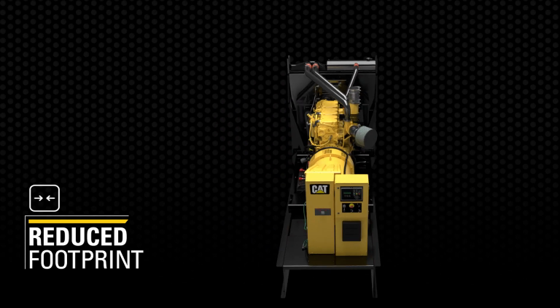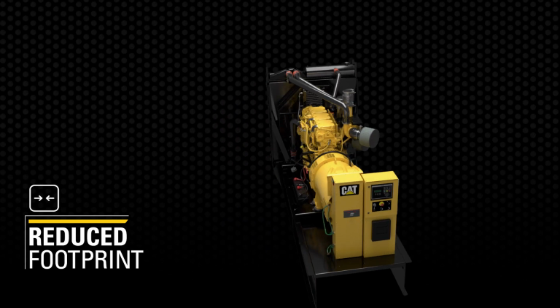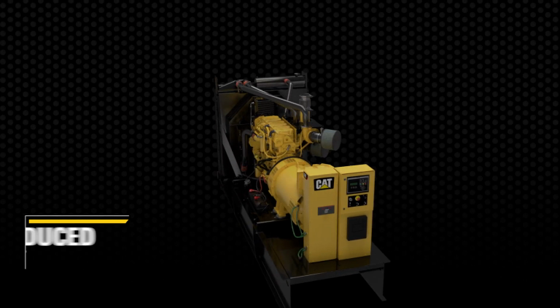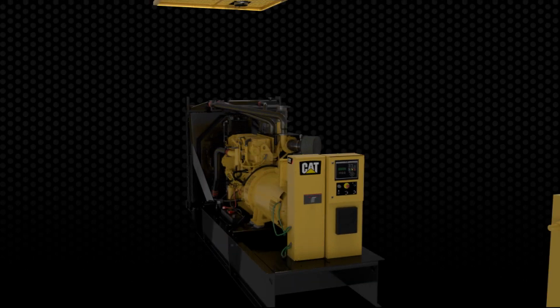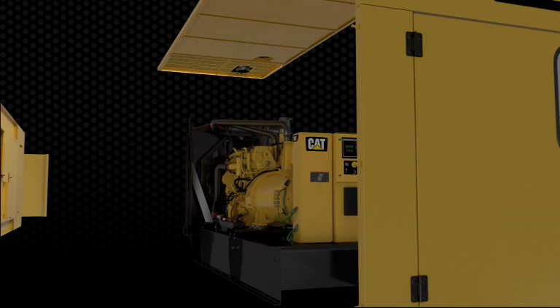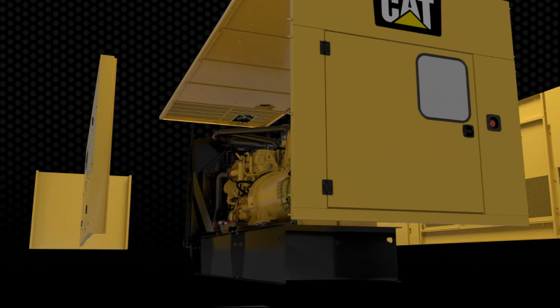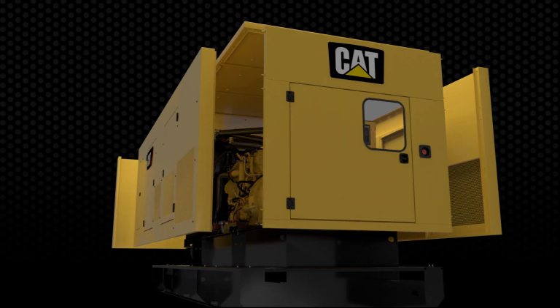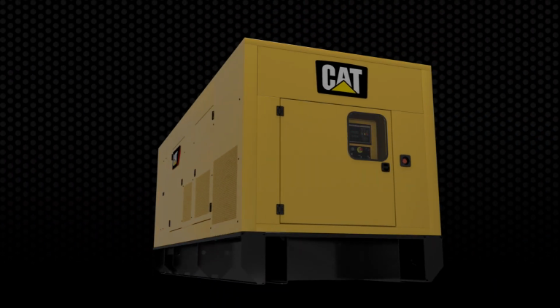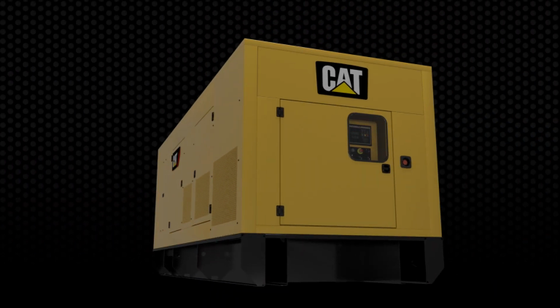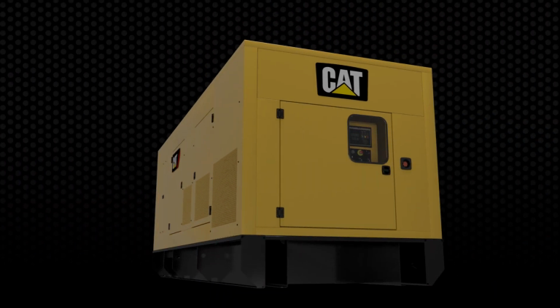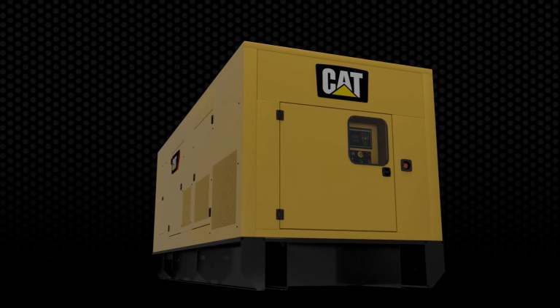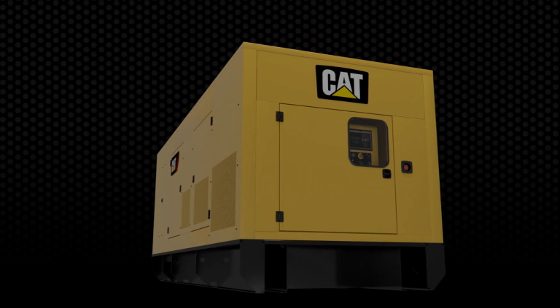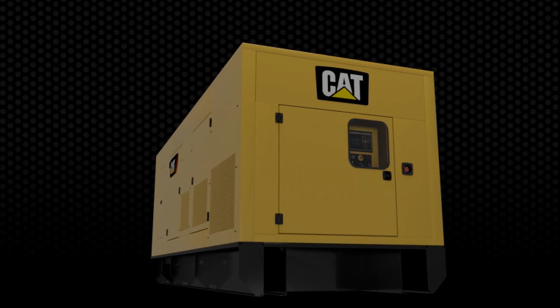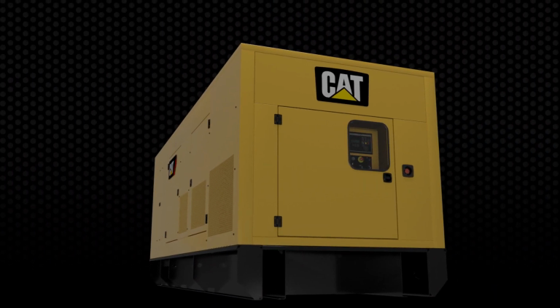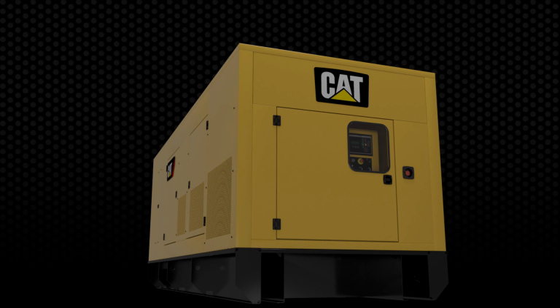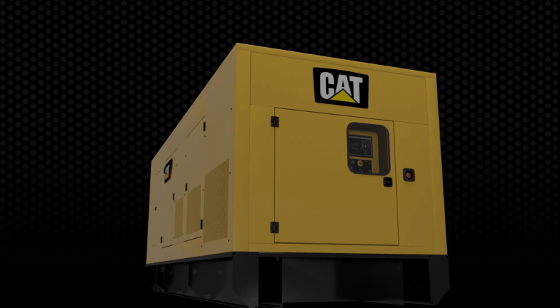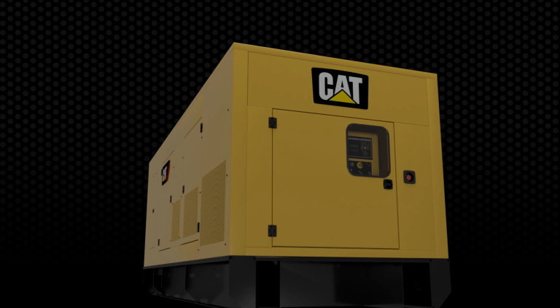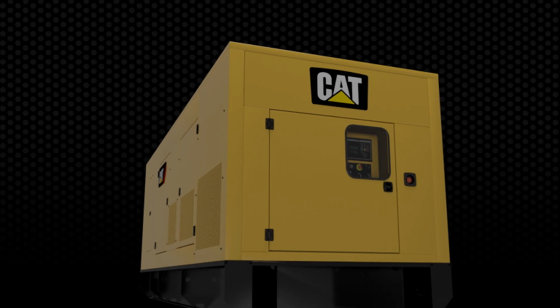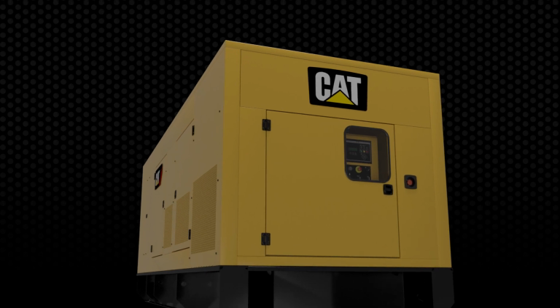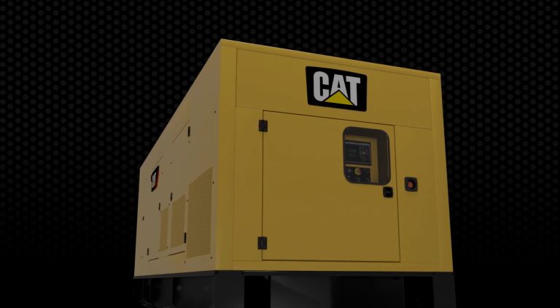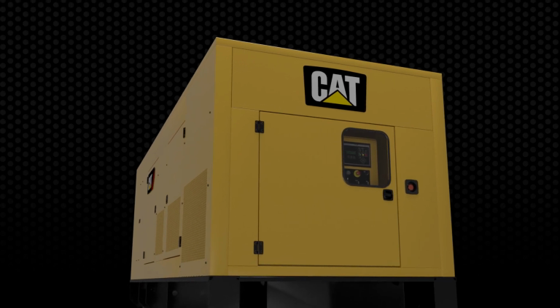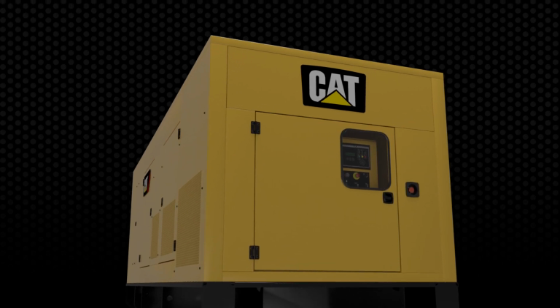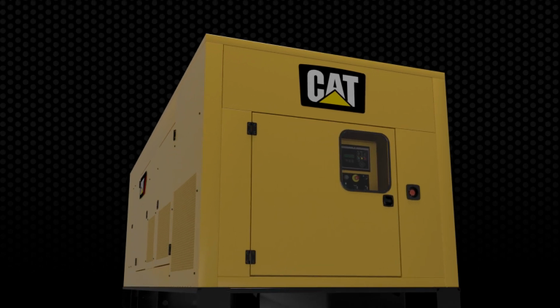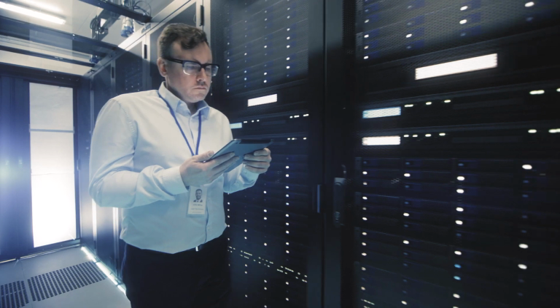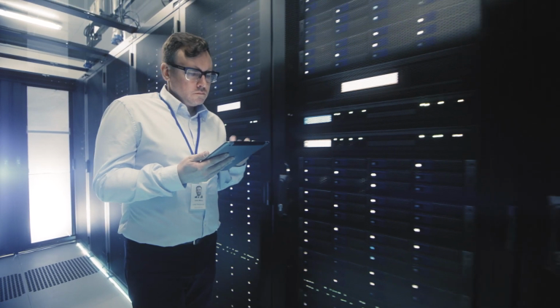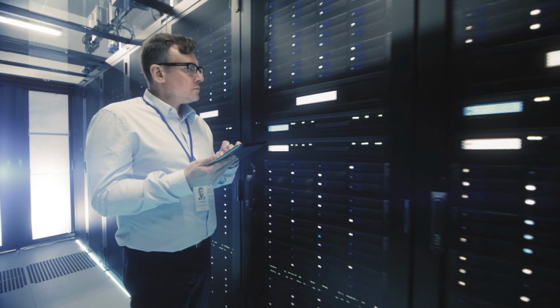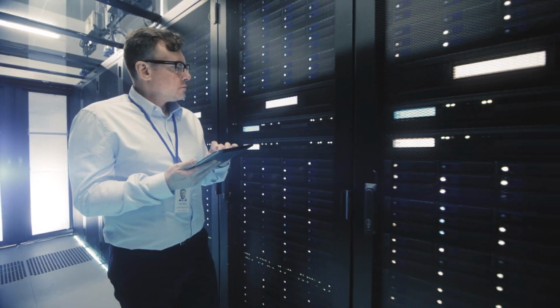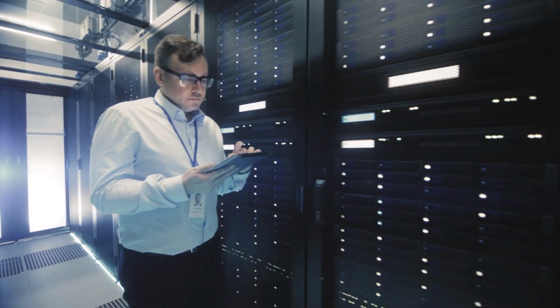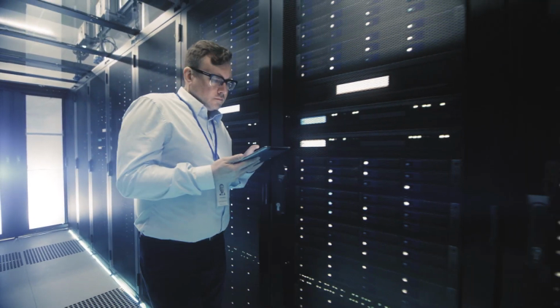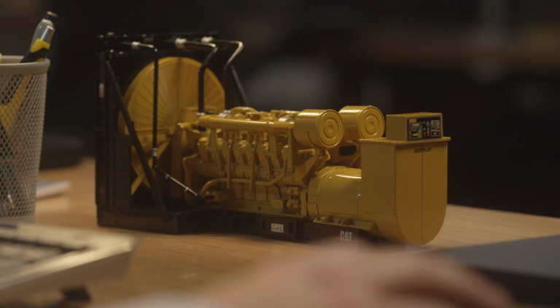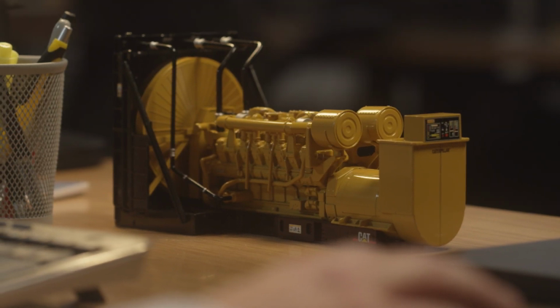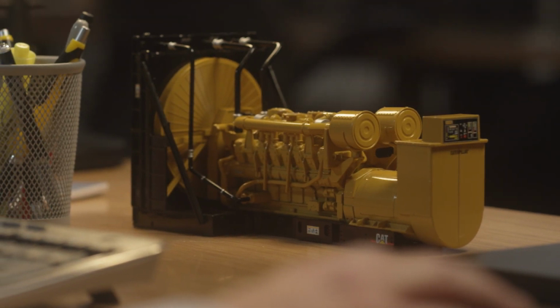The C18 generator is pure Caterpillar inside and out — from its legendary durability to the trademark Cat yellow that instills confidence in all situations, especially those when the loss of power is not an option.